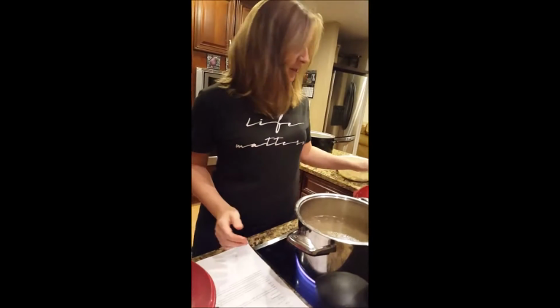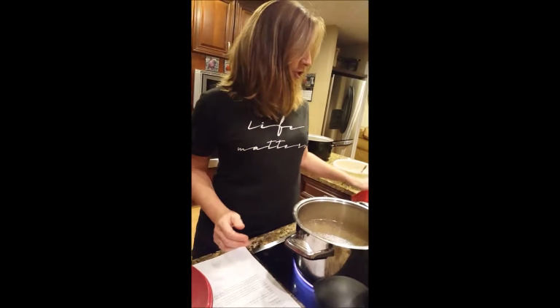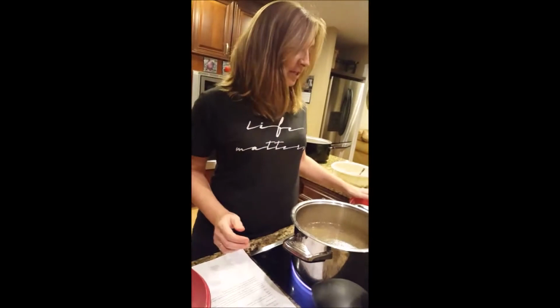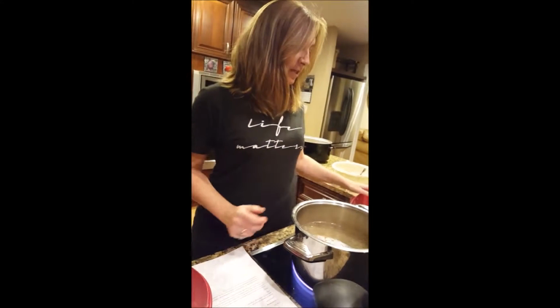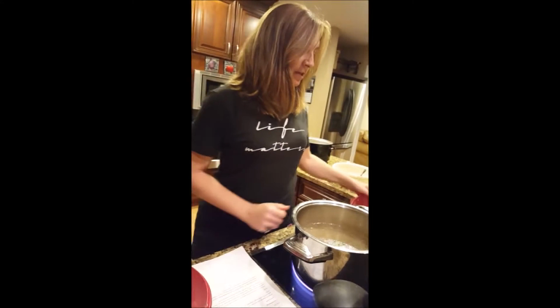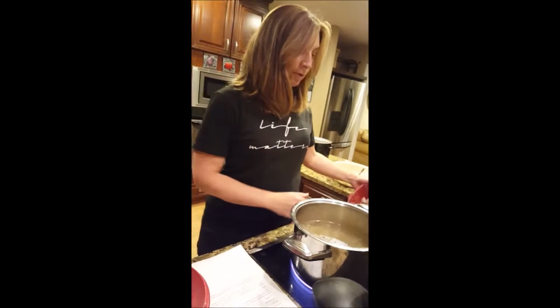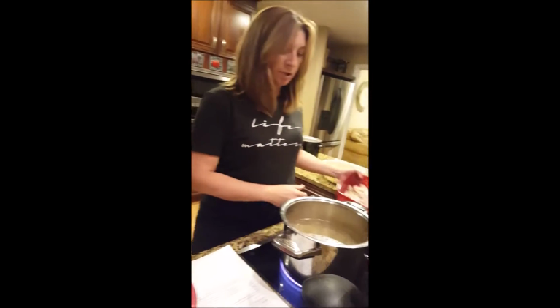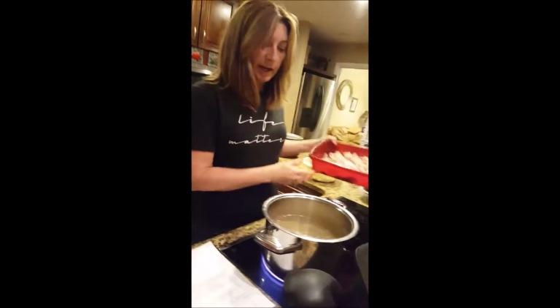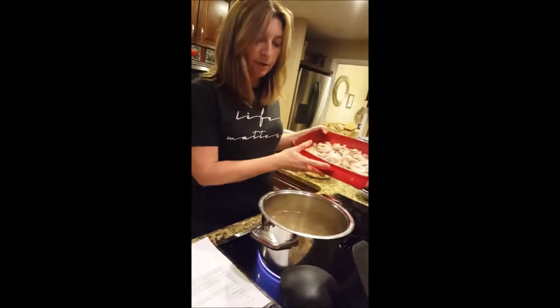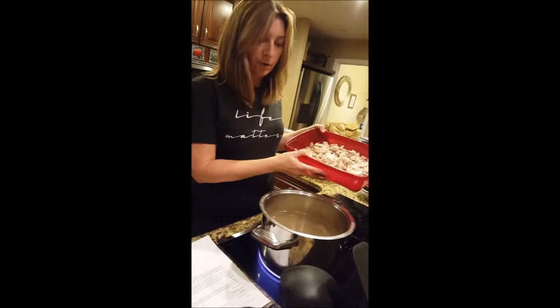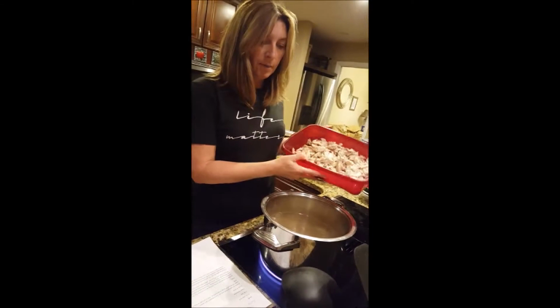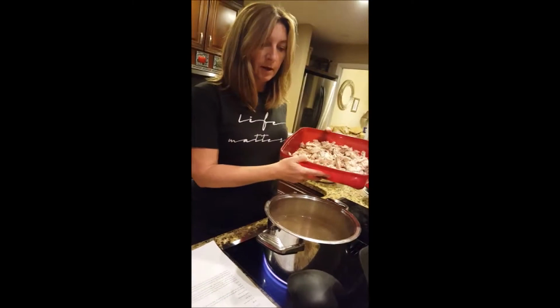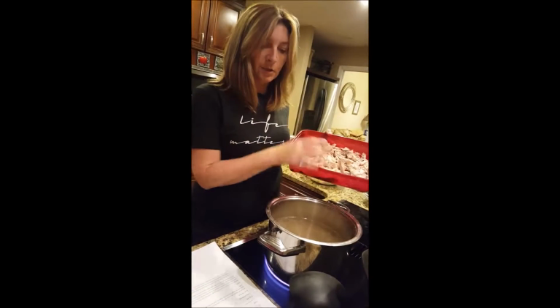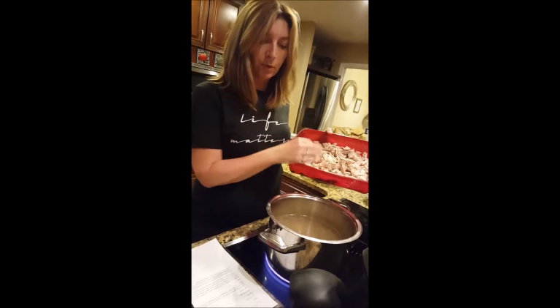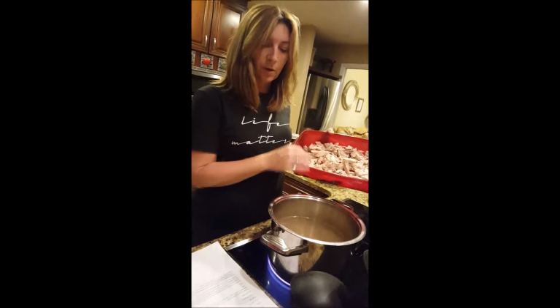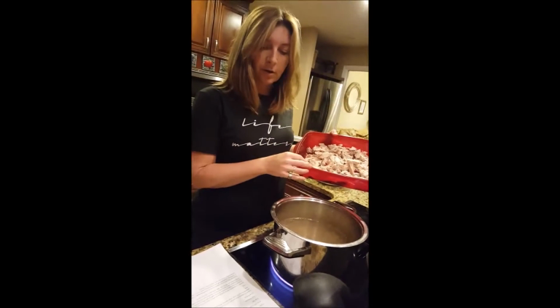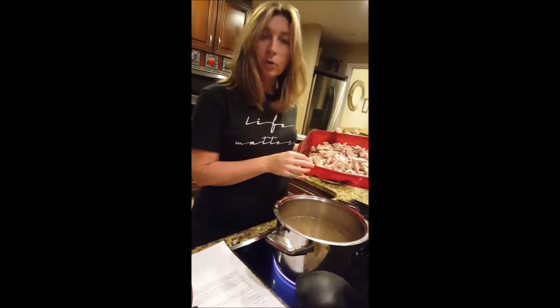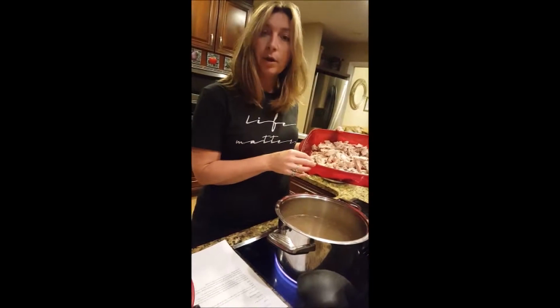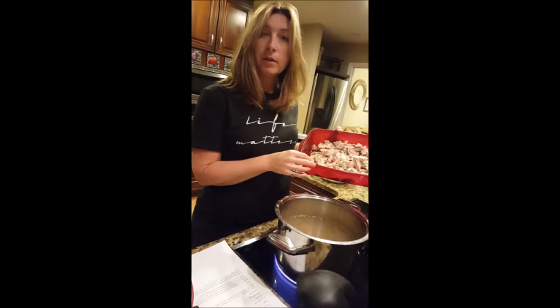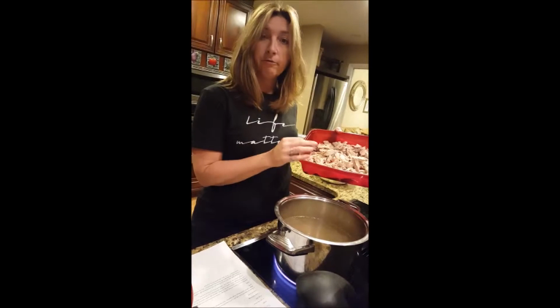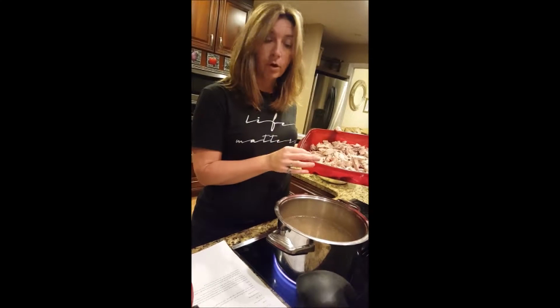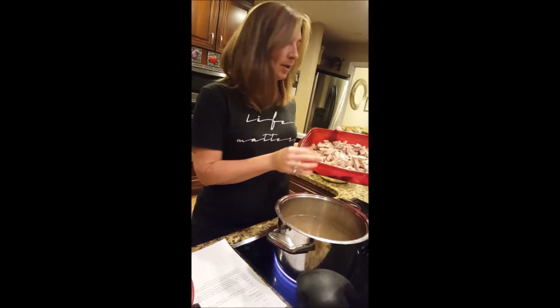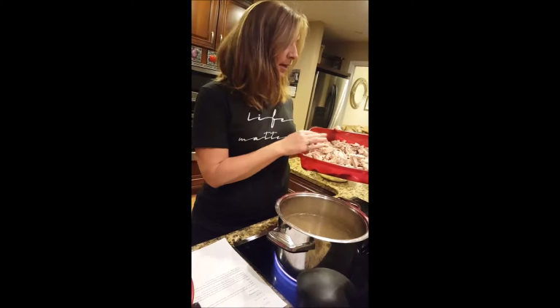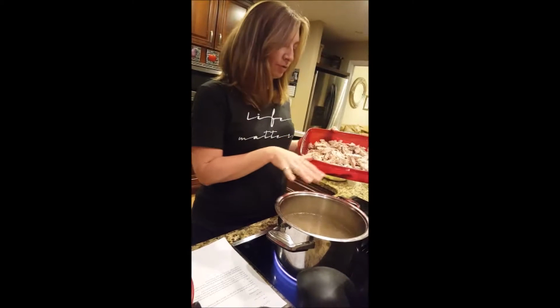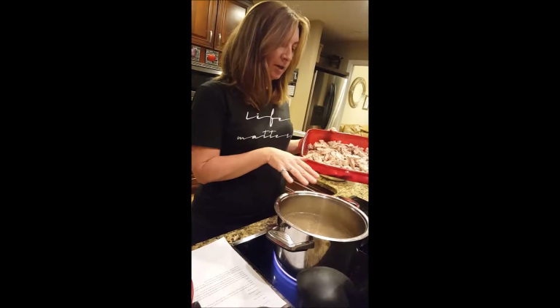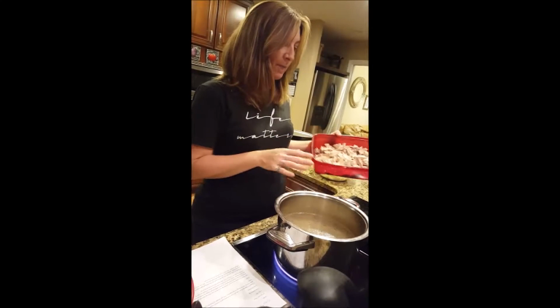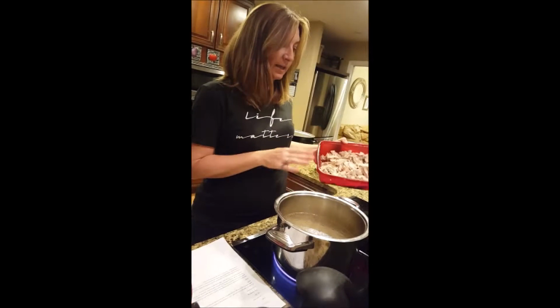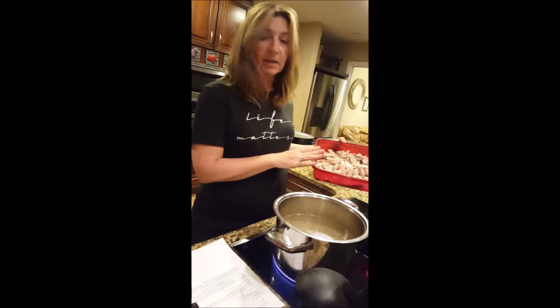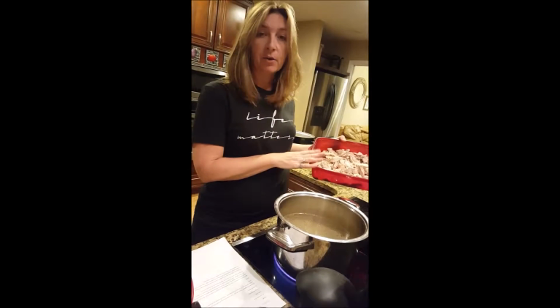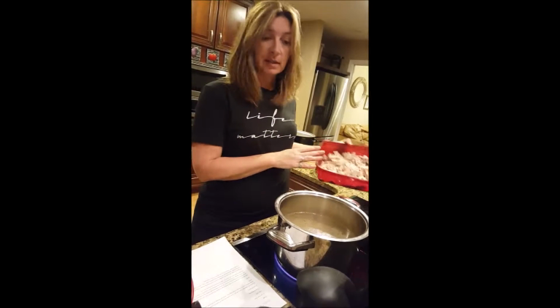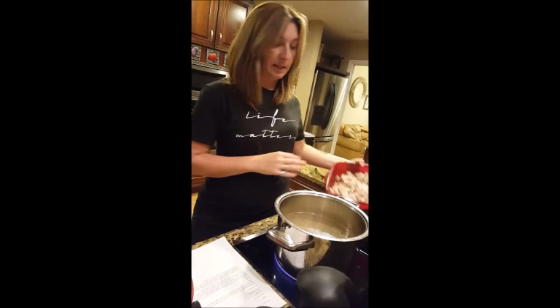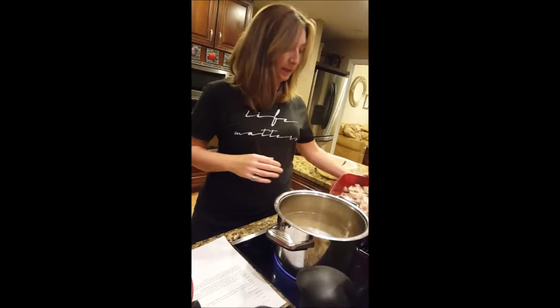The chicken, when I took it out of the crock pot, I just pulled it apart with a fork and it's ready to go back in — that goes in at the end.